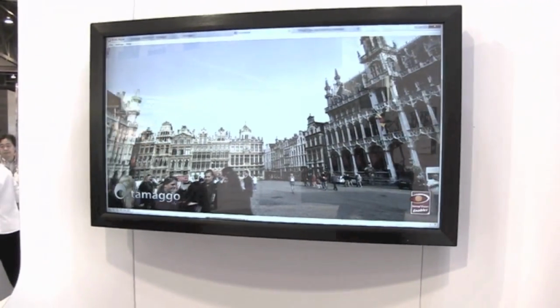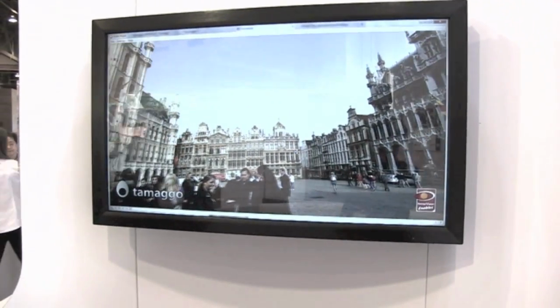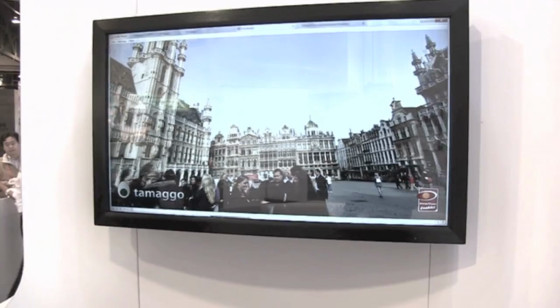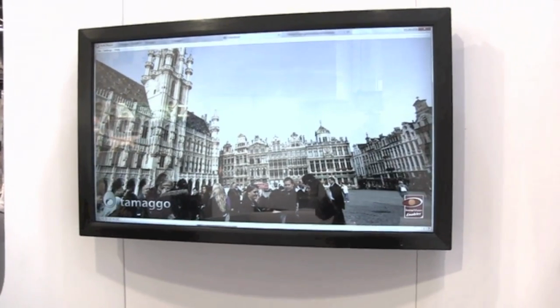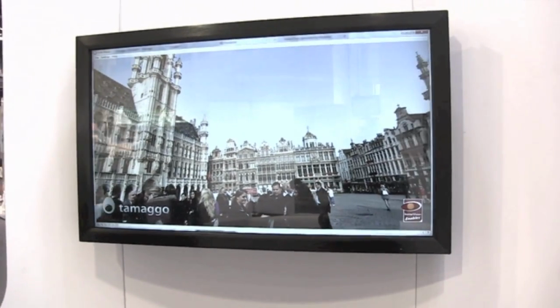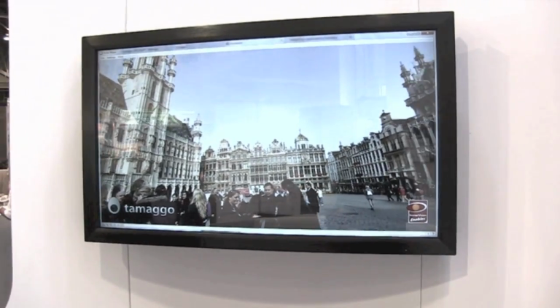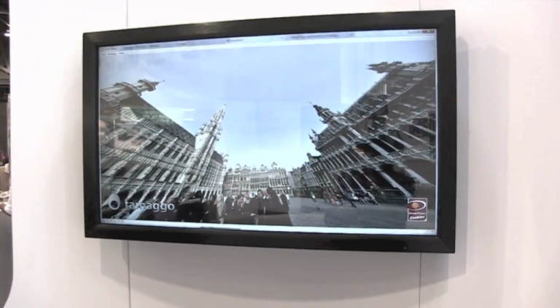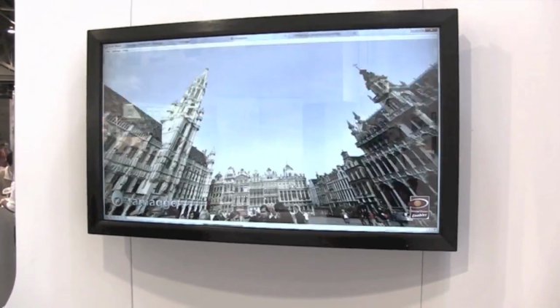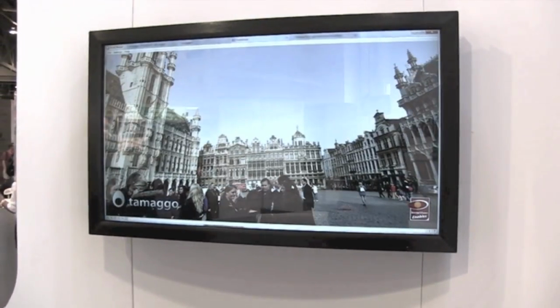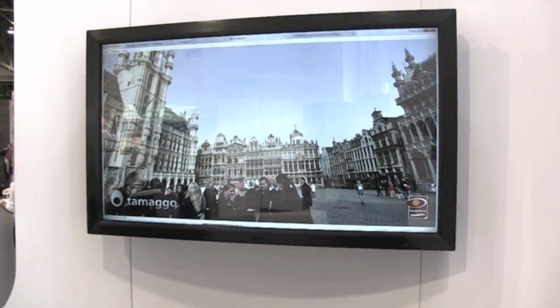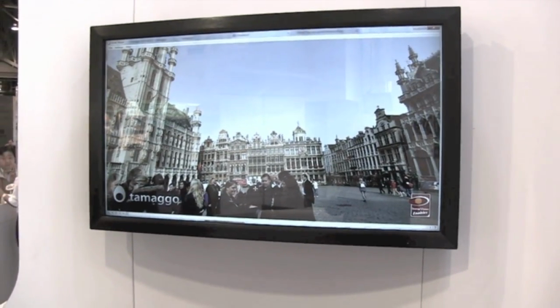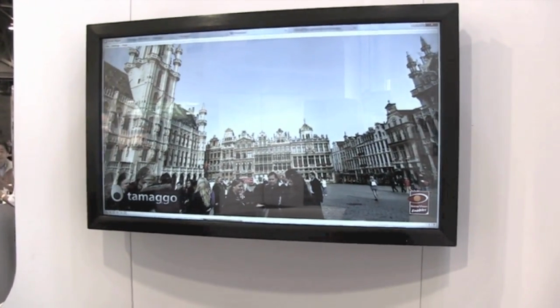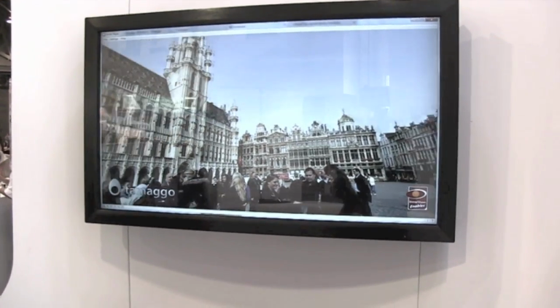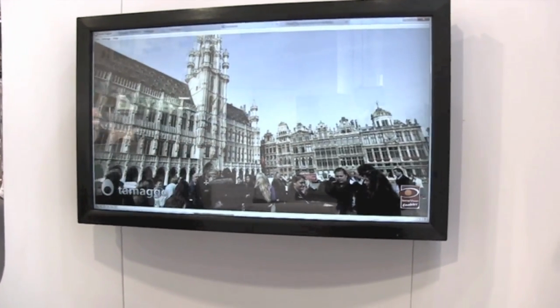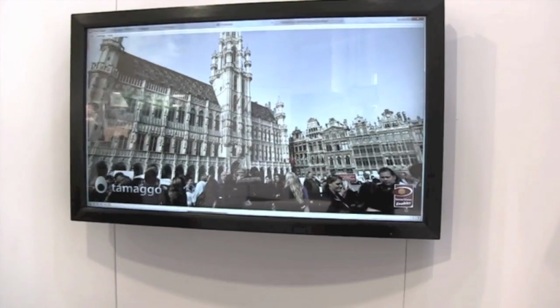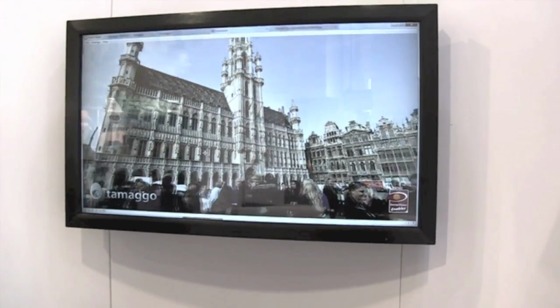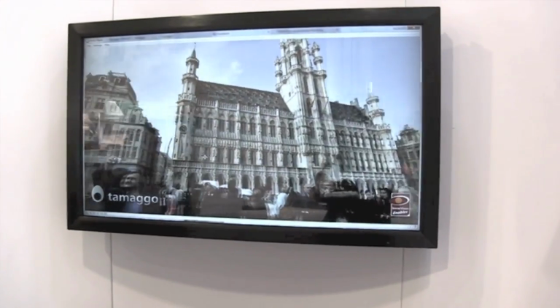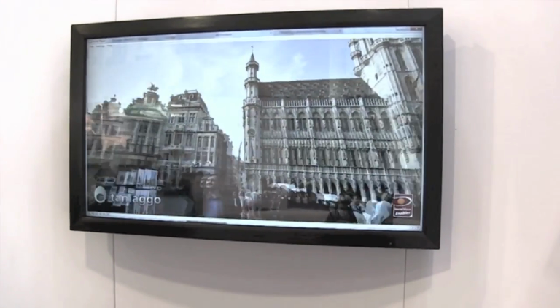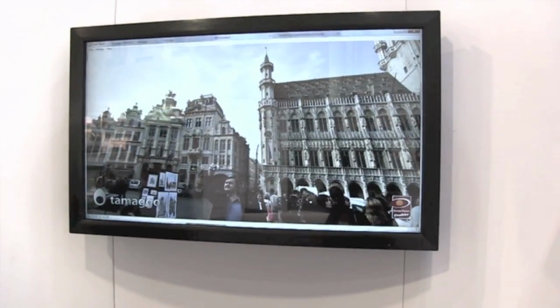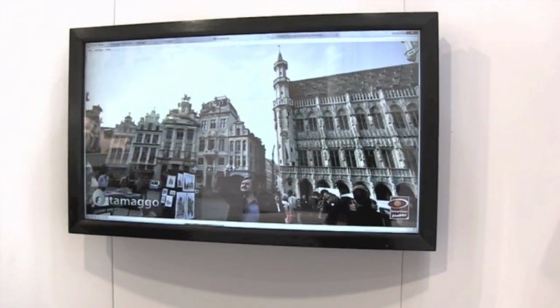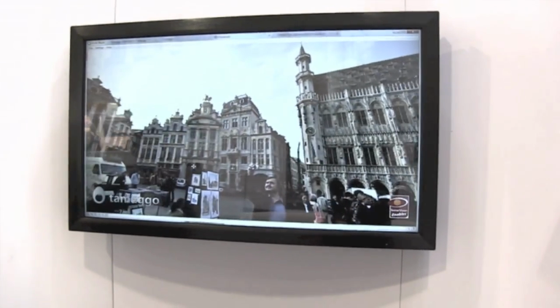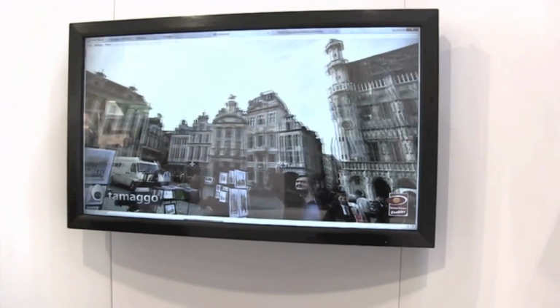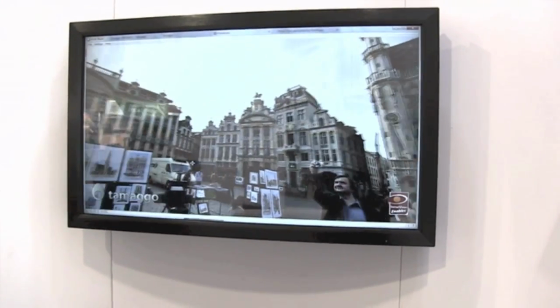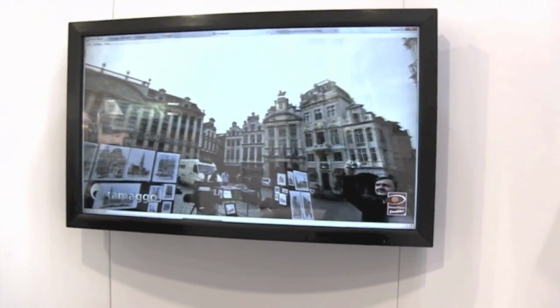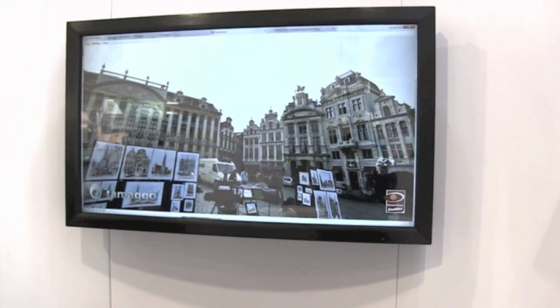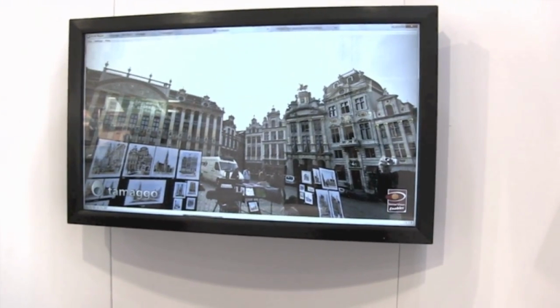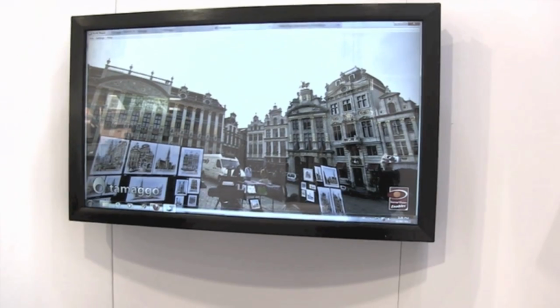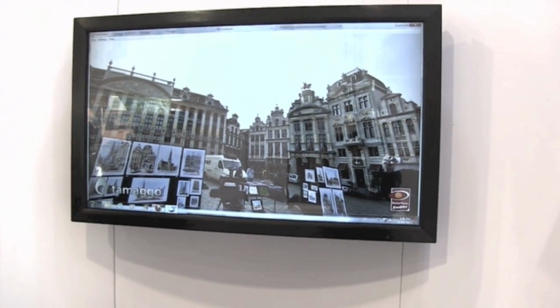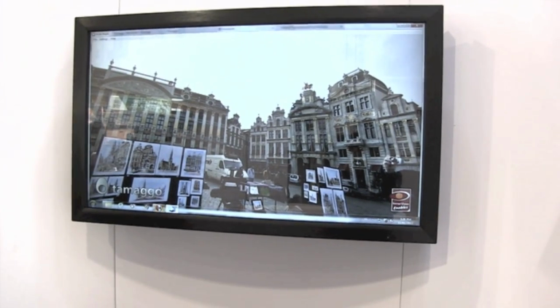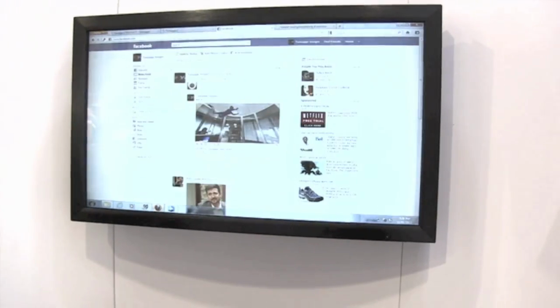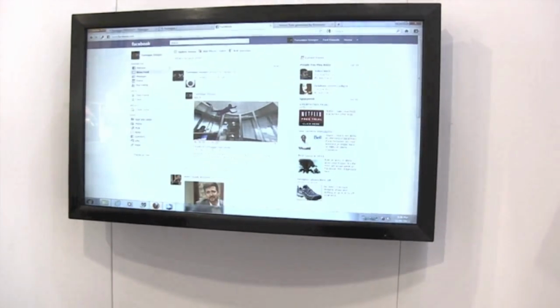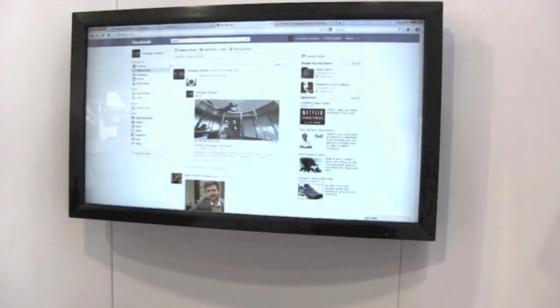This is what you get. You can zoom in, zoom out, and pan around.